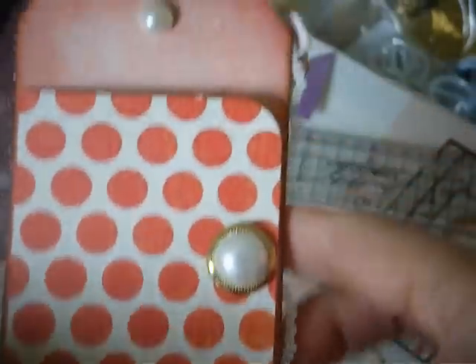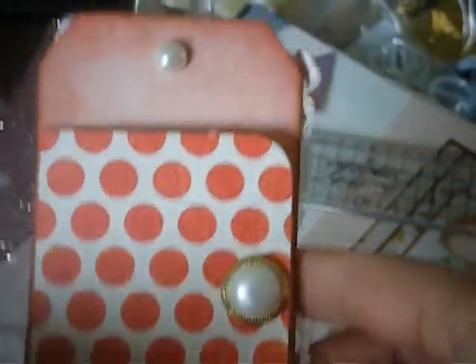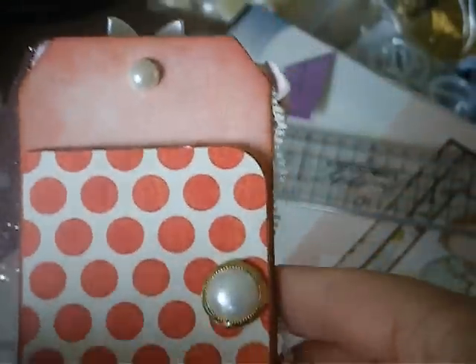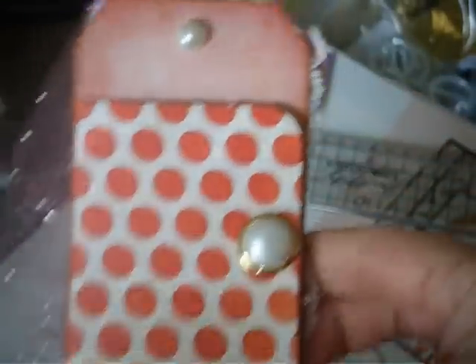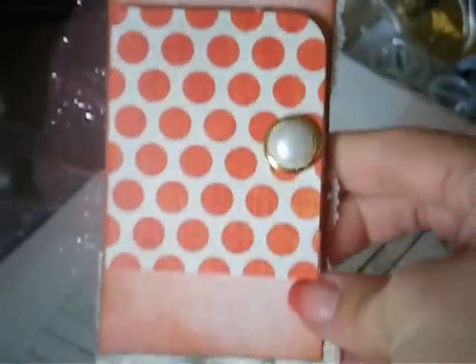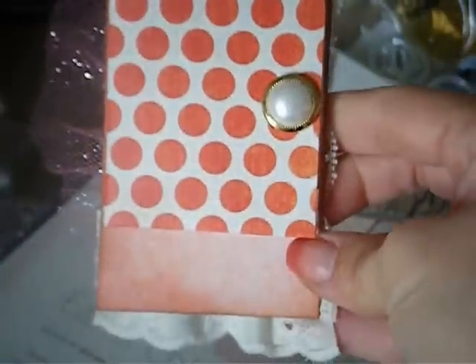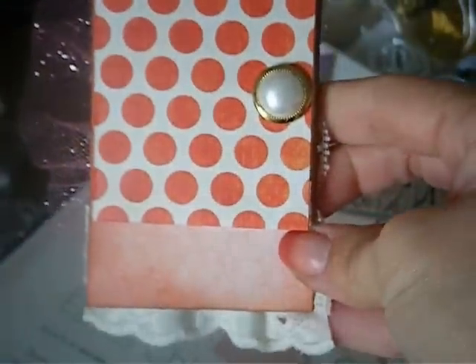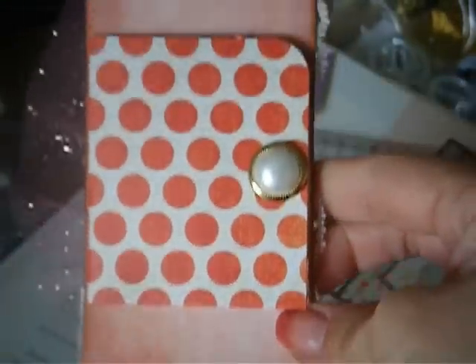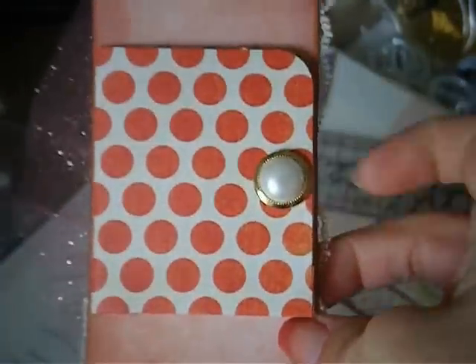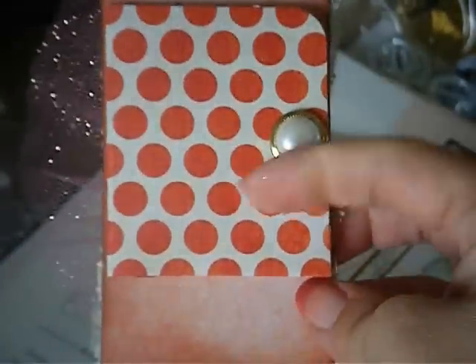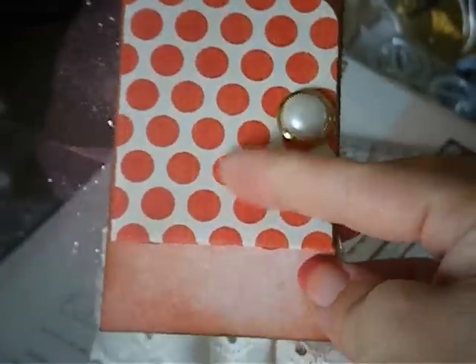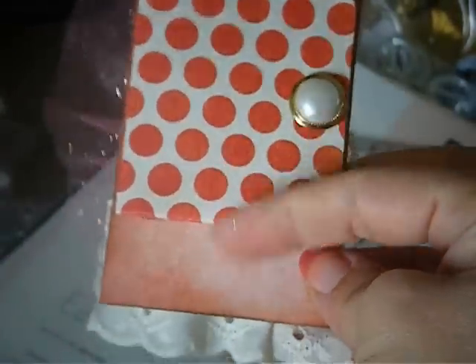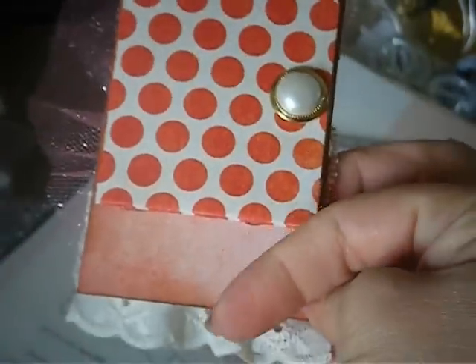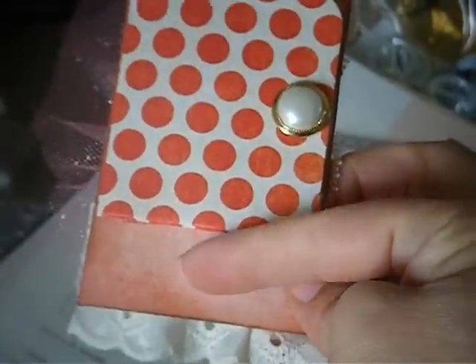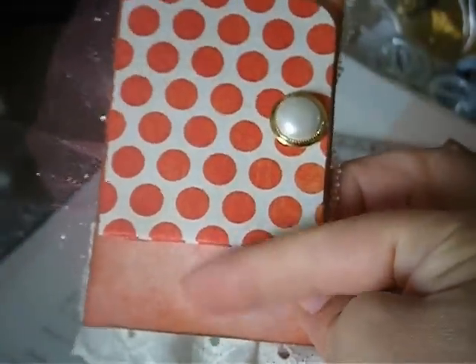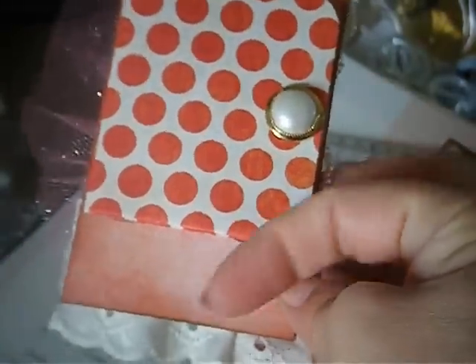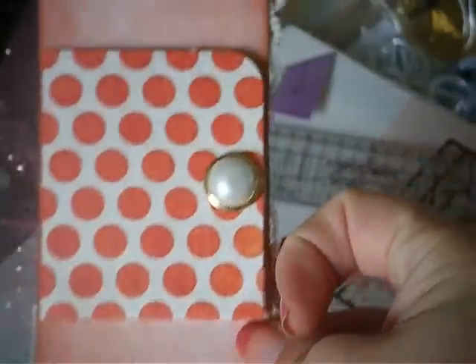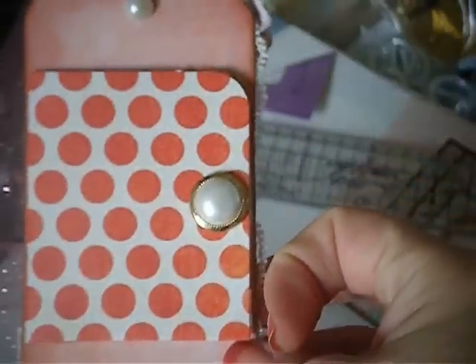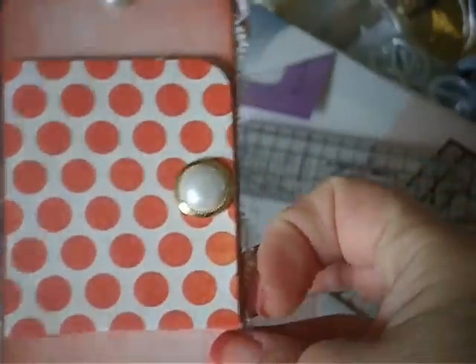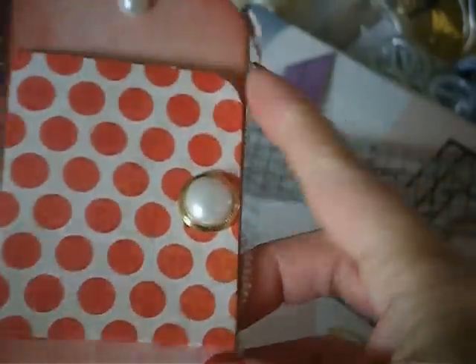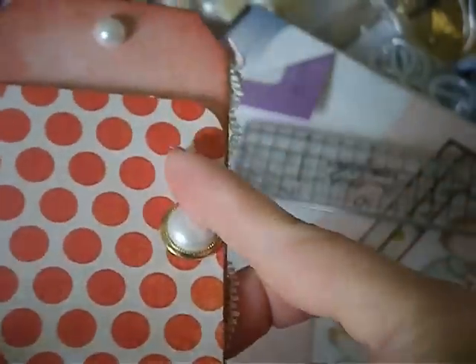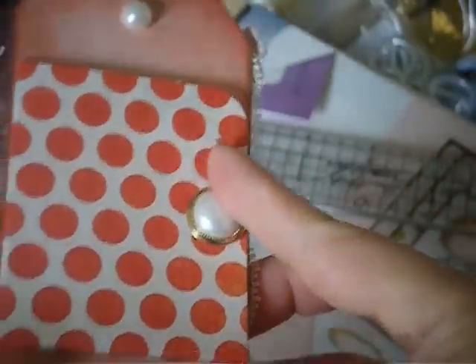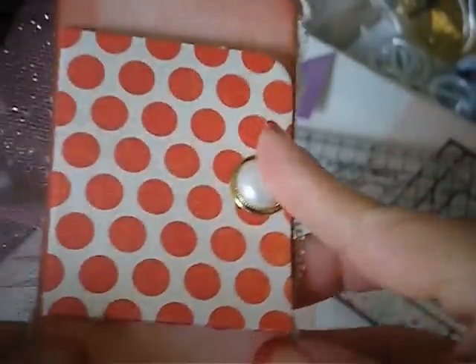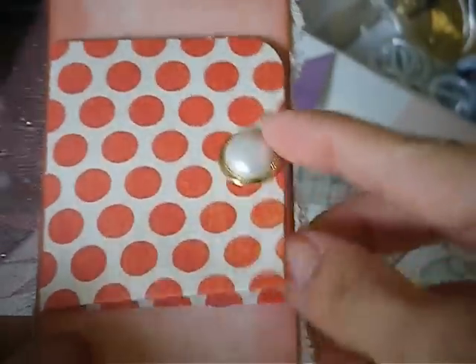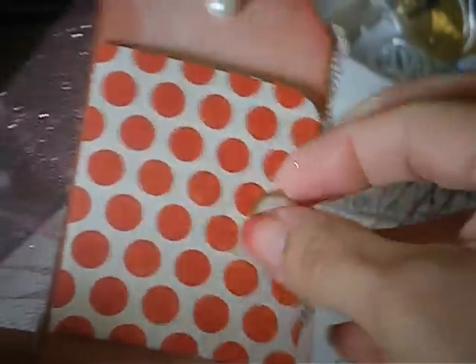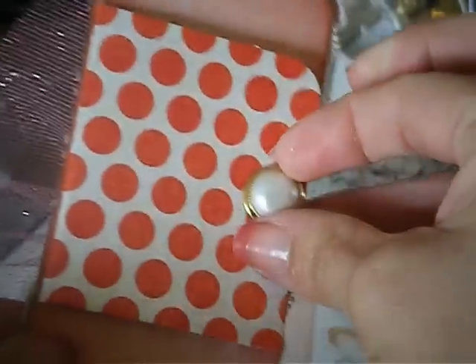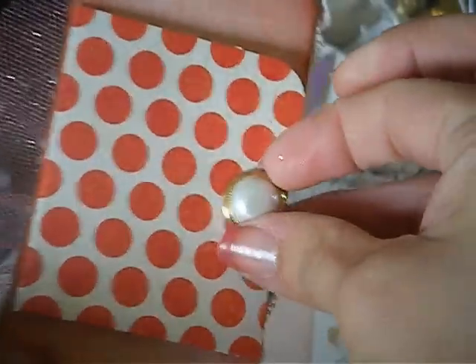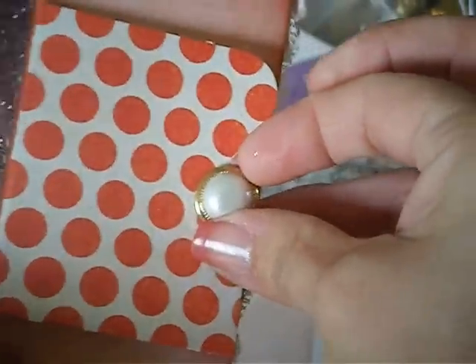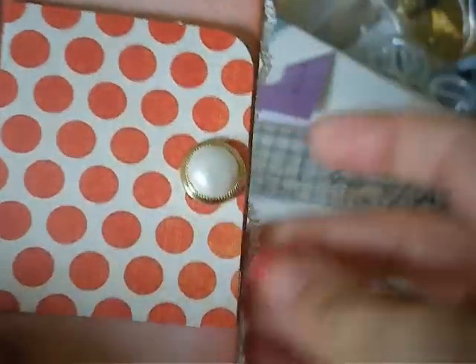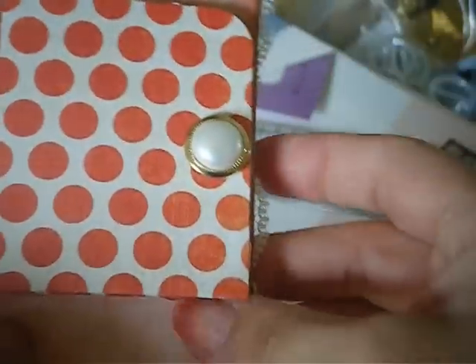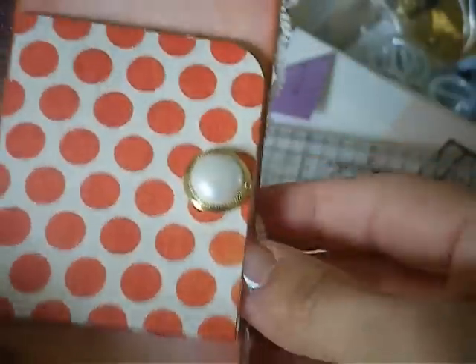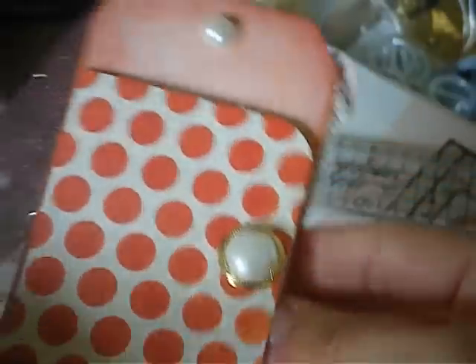So anyways, this is the back. This is more of the scrap paper, and I also layered the back of the tag. And then I just hot glue gunned the flat back pearl right here.